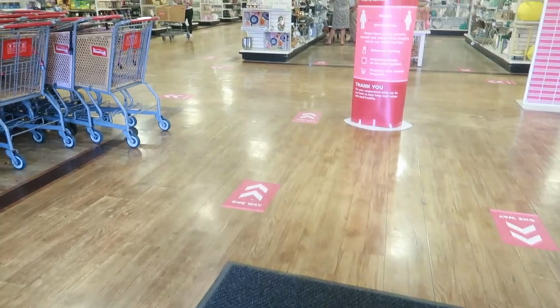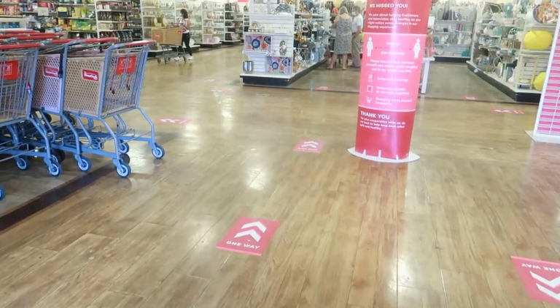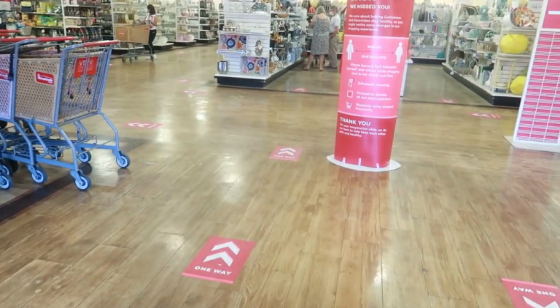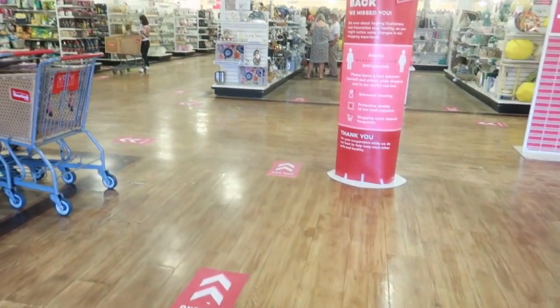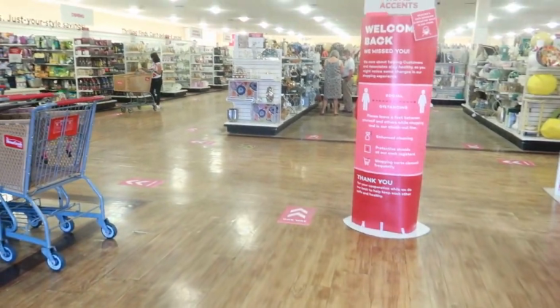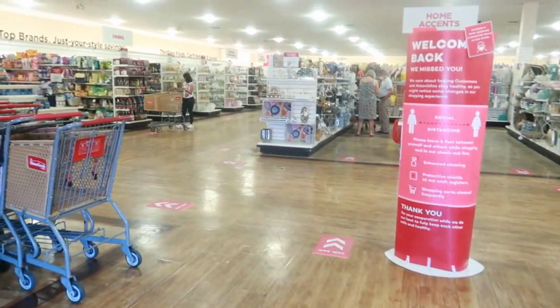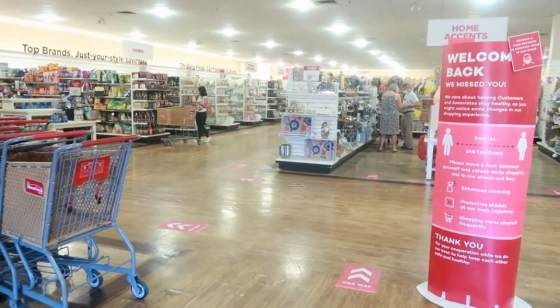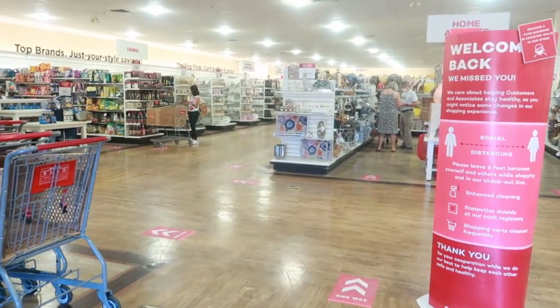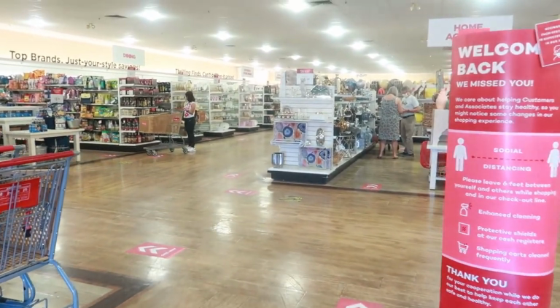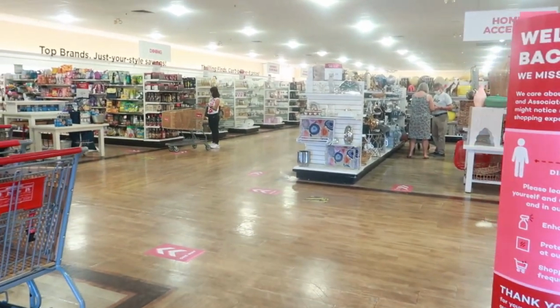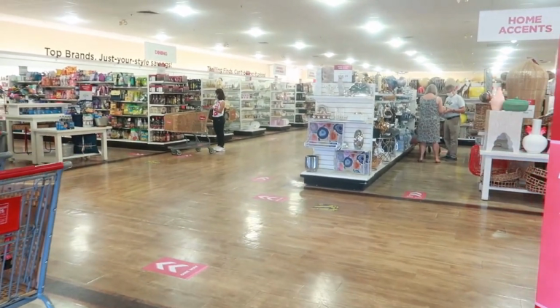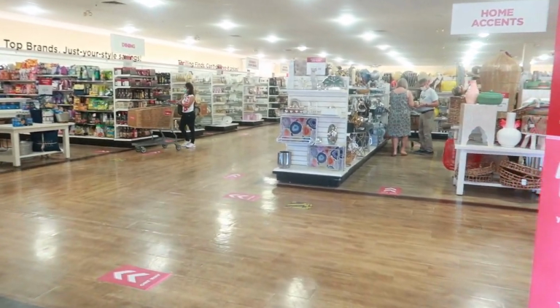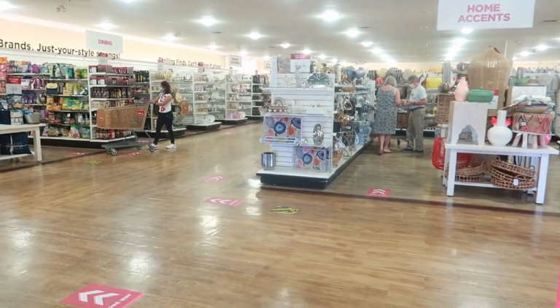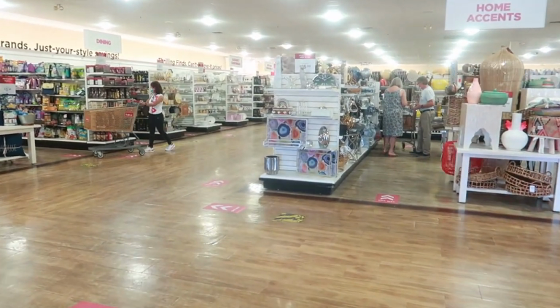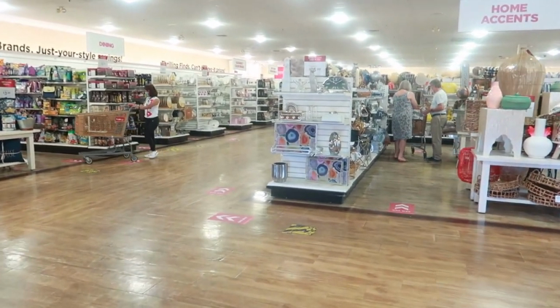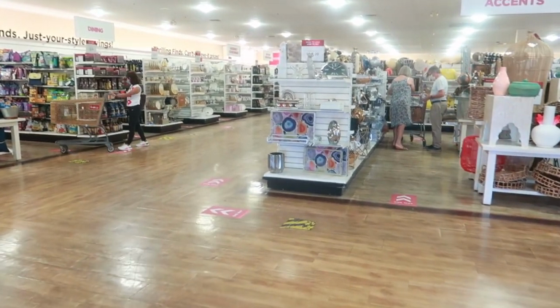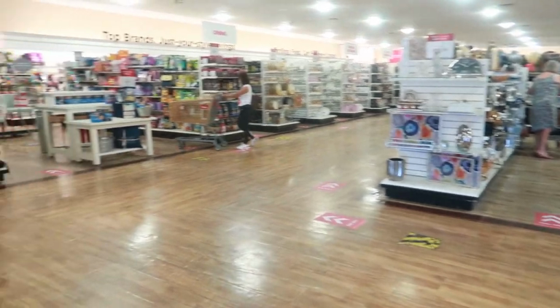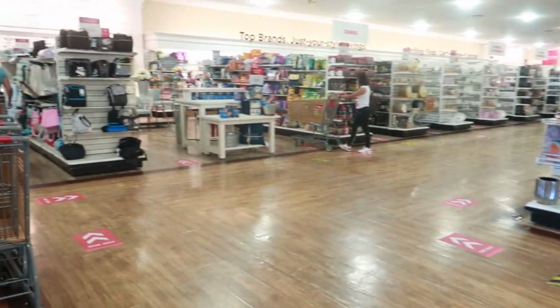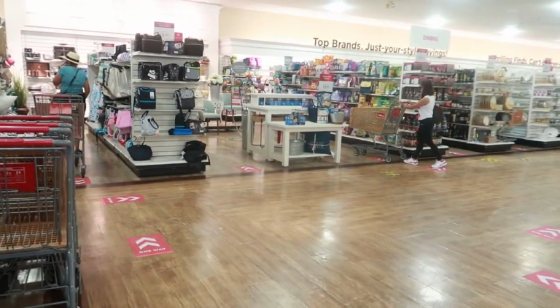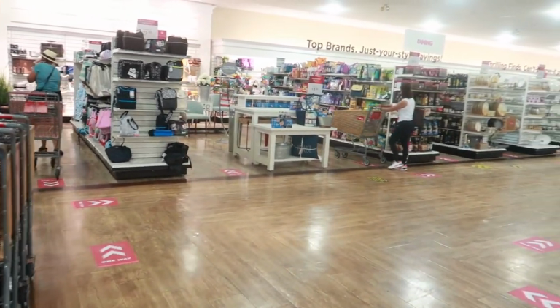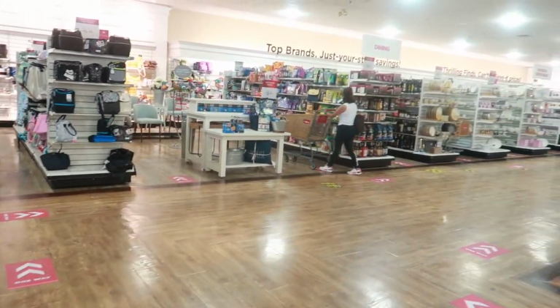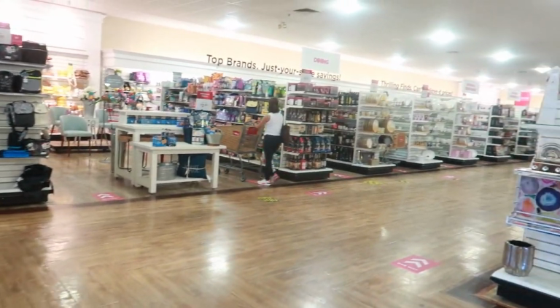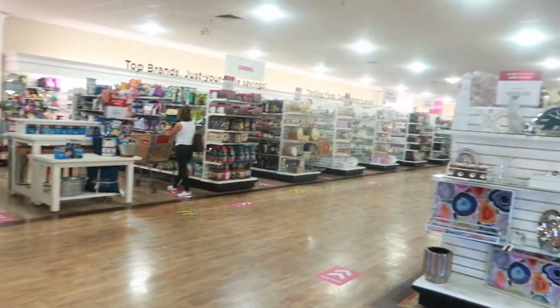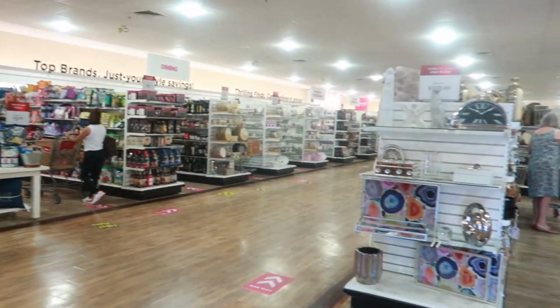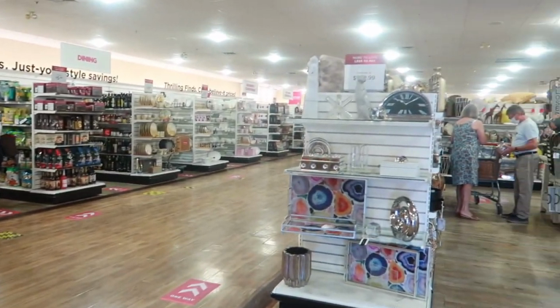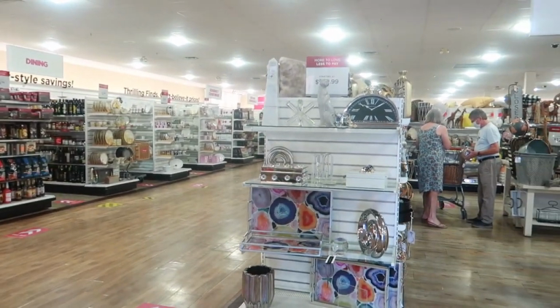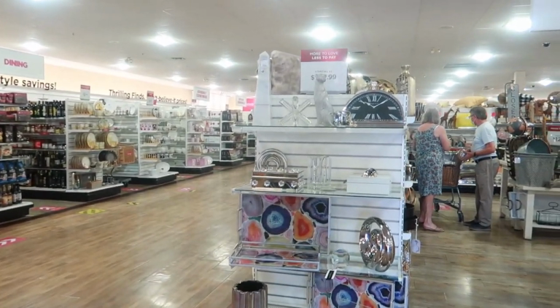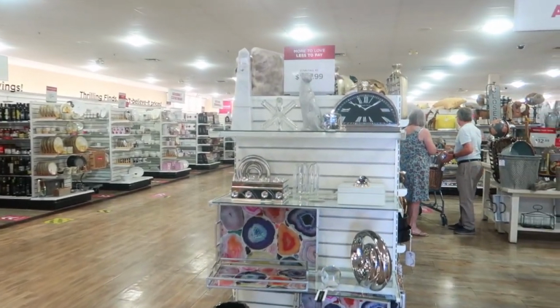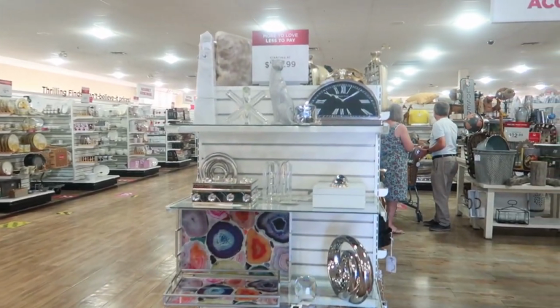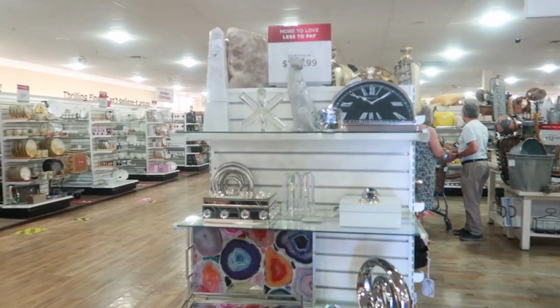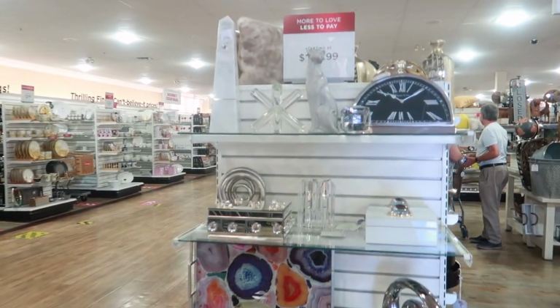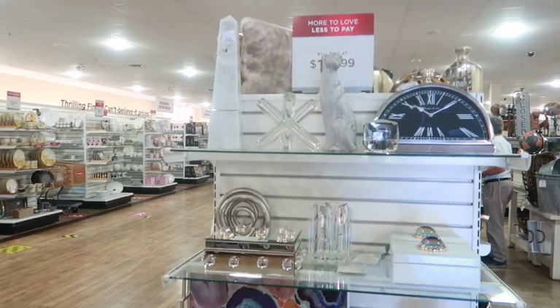Hey, welcome back! We just walked inside of HomeGoods. It's early in the morning, they just opened, so let's see. I wanted to get here before the rush.